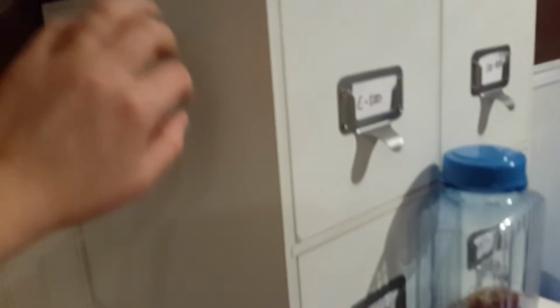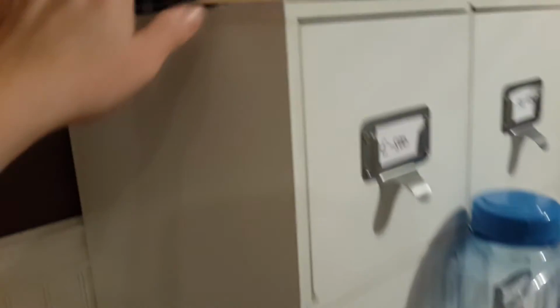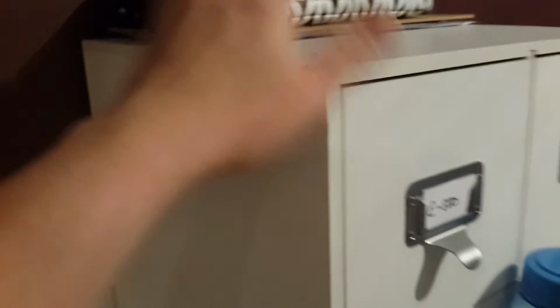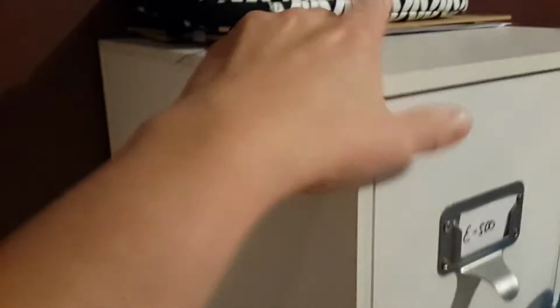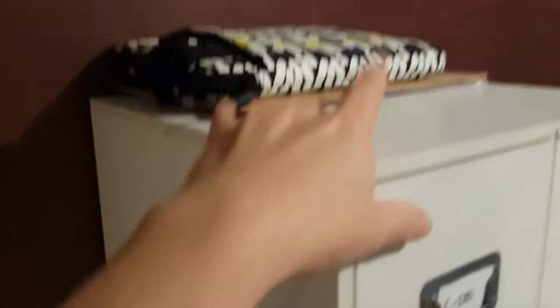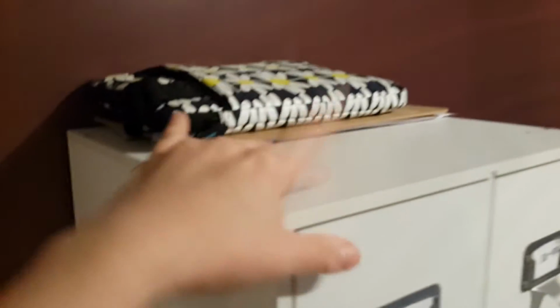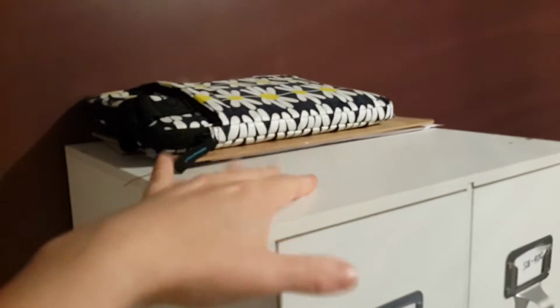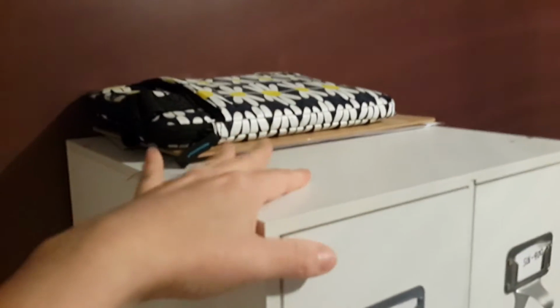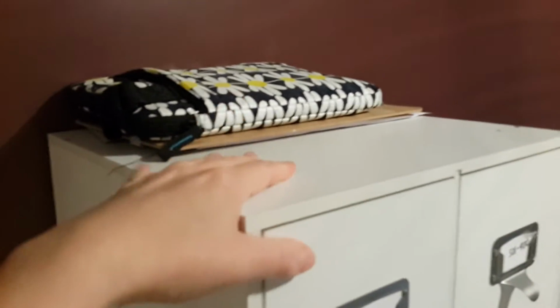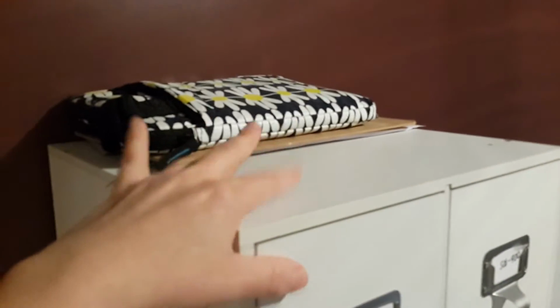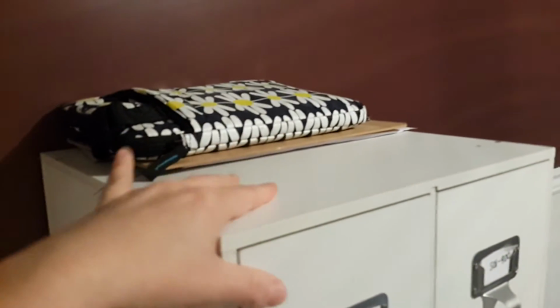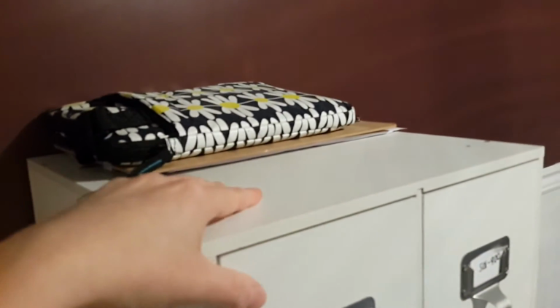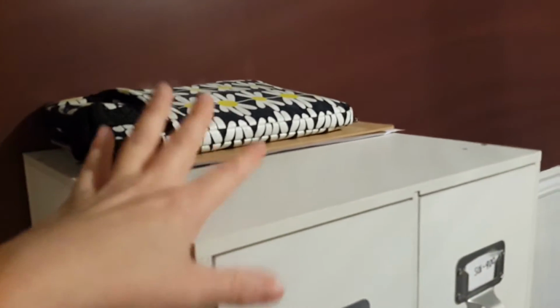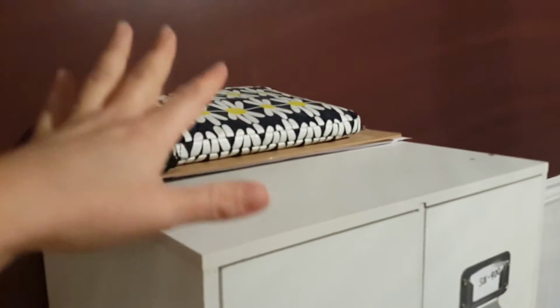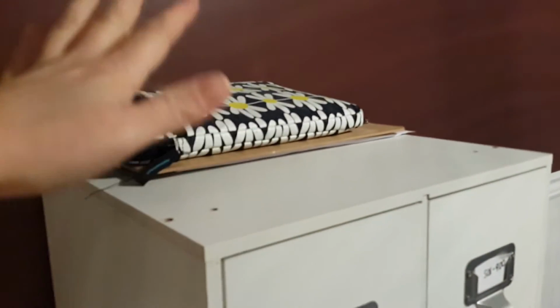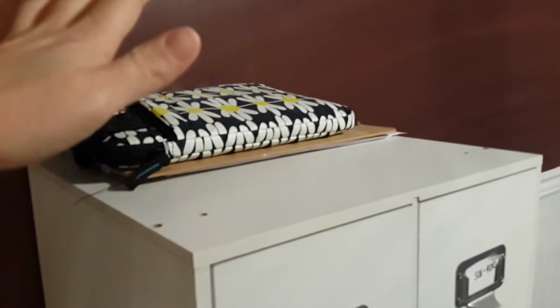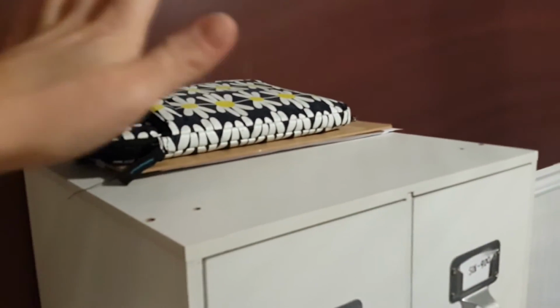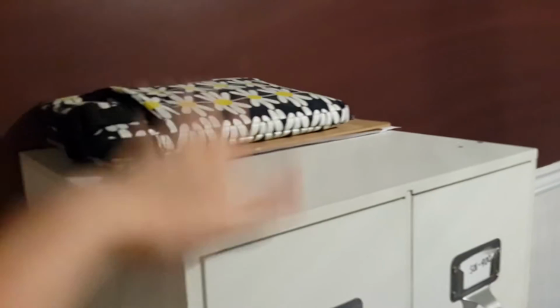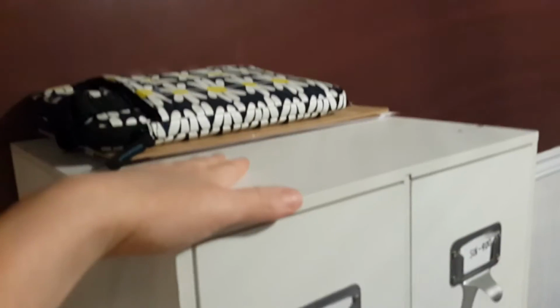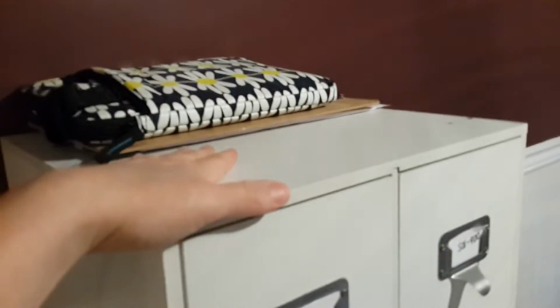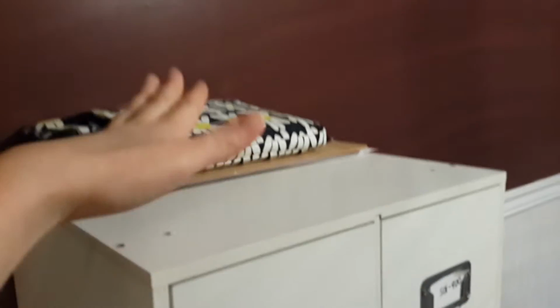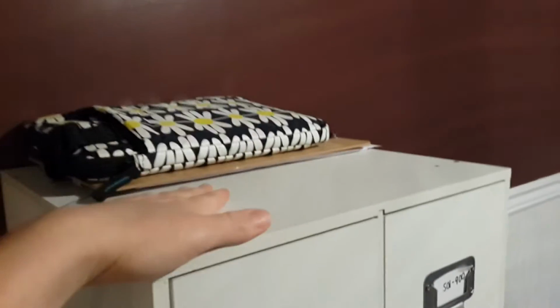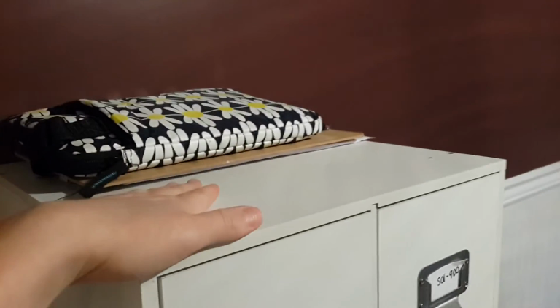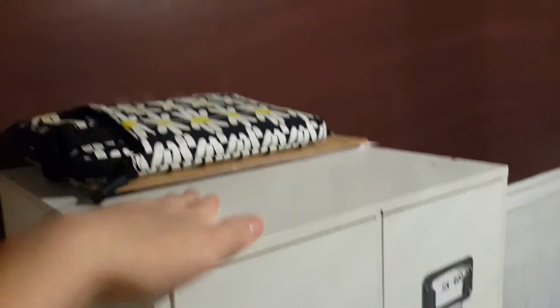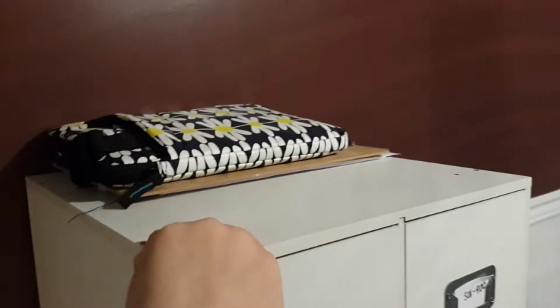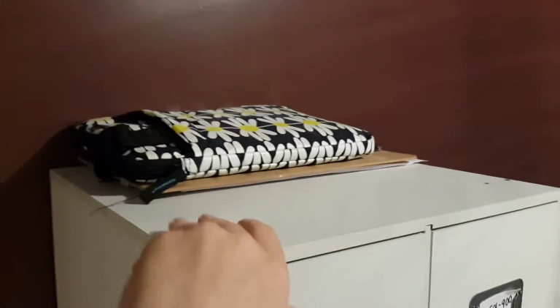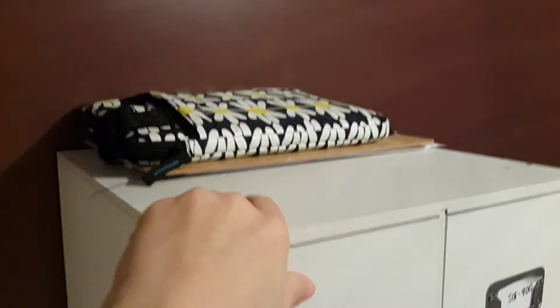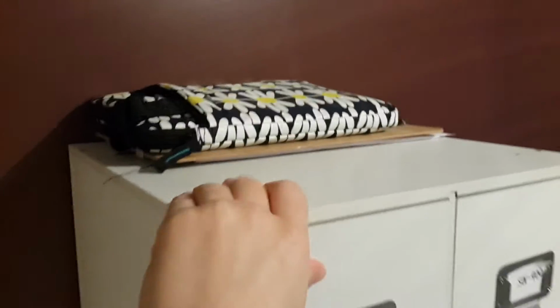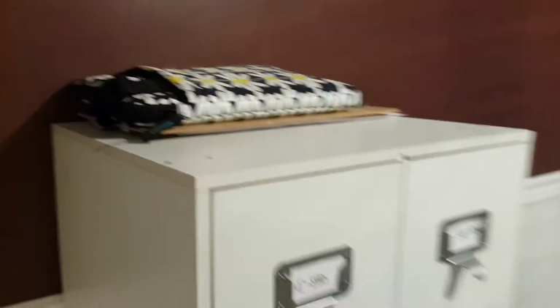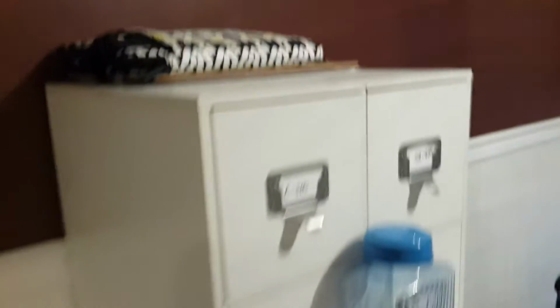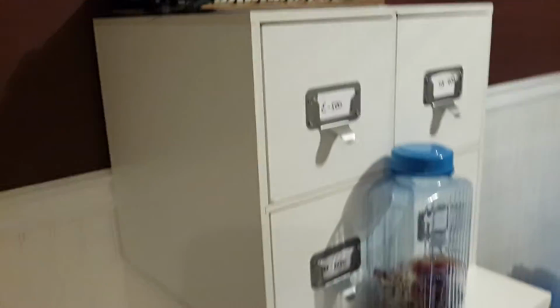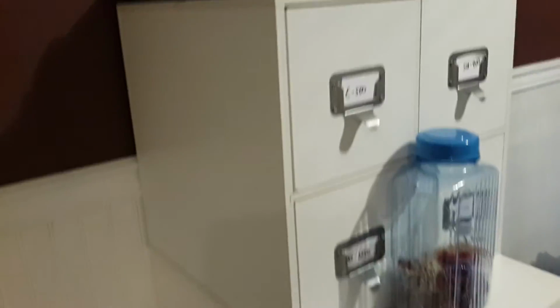And then this becomes the catch-all area. For whatever reason, anything that's mine gets put on this, and then I have to reorganize it from time to time.